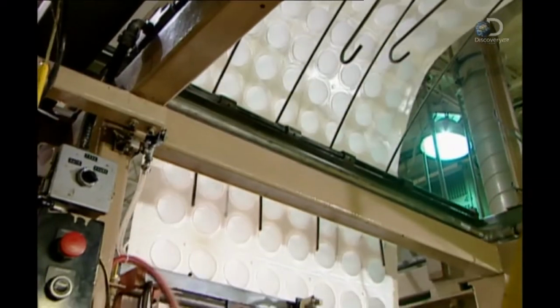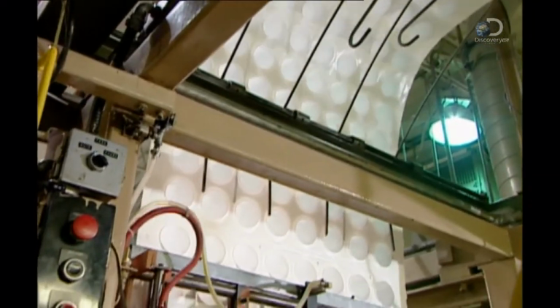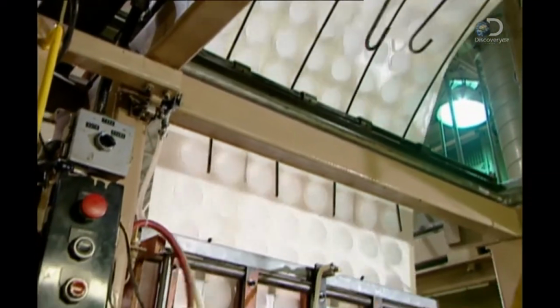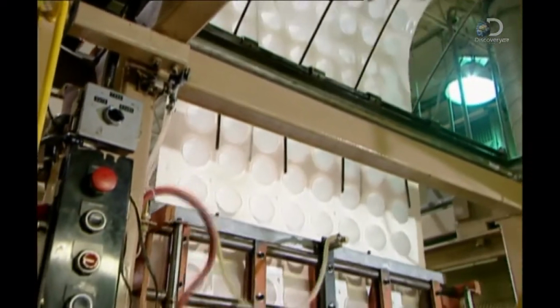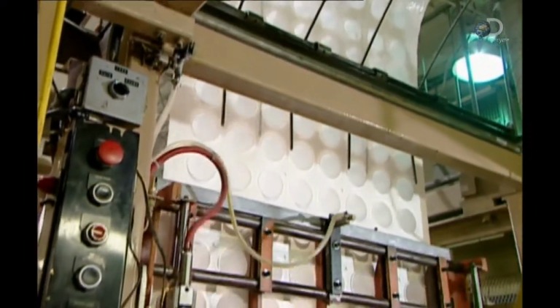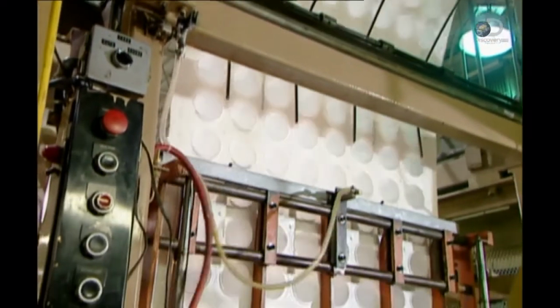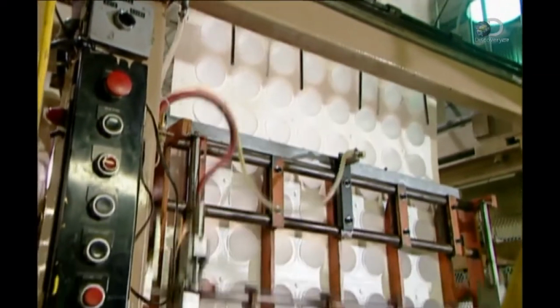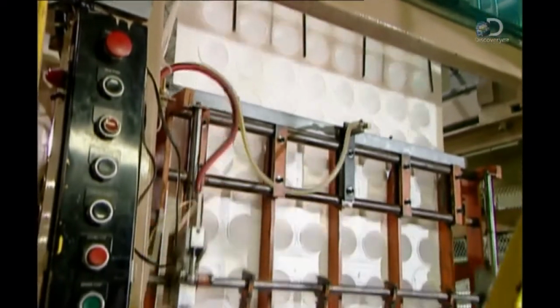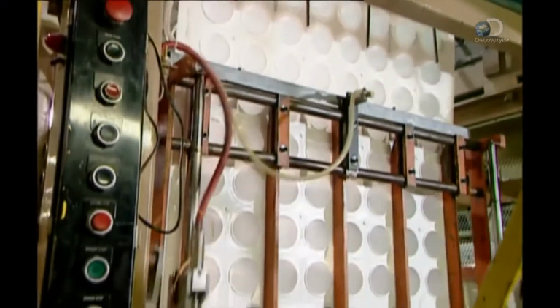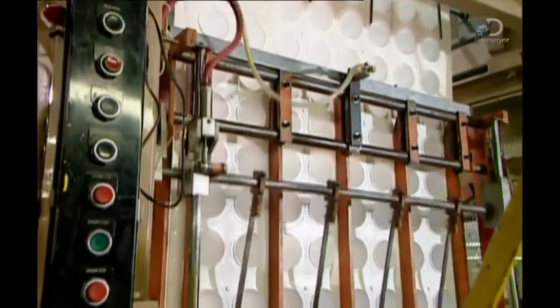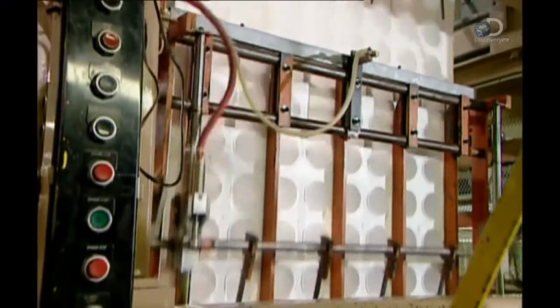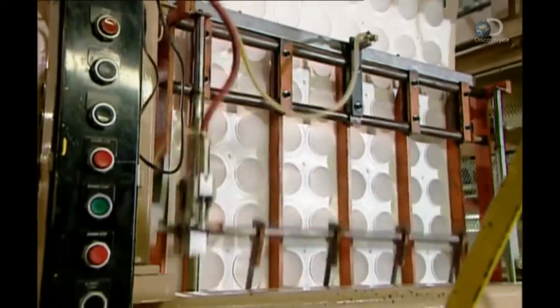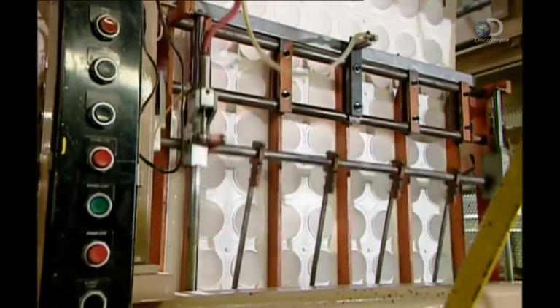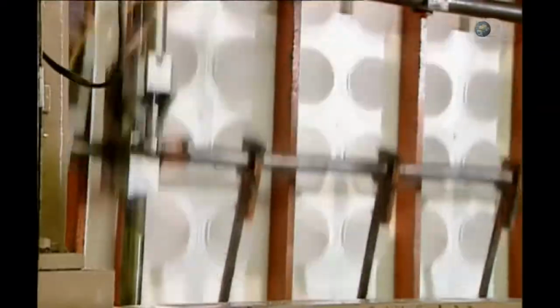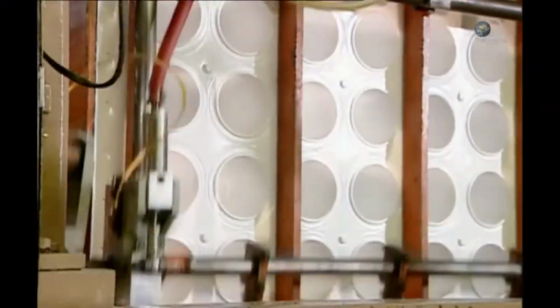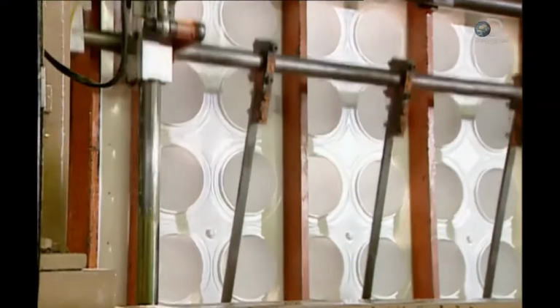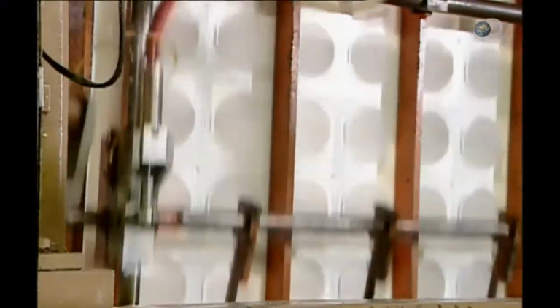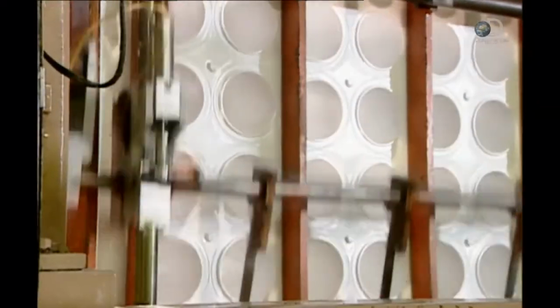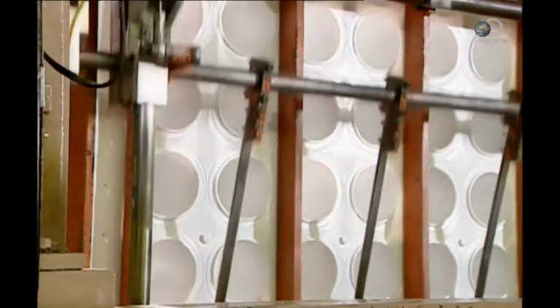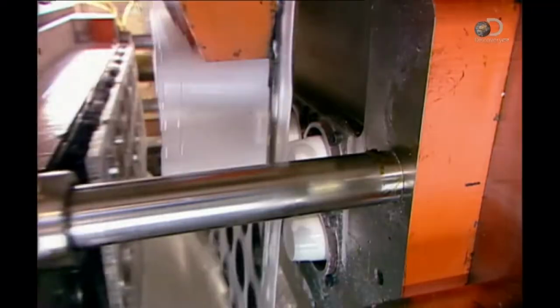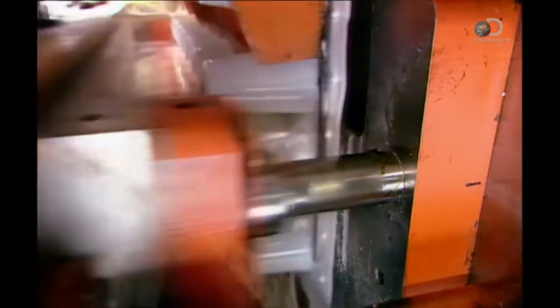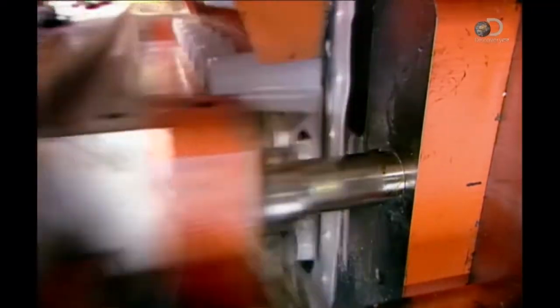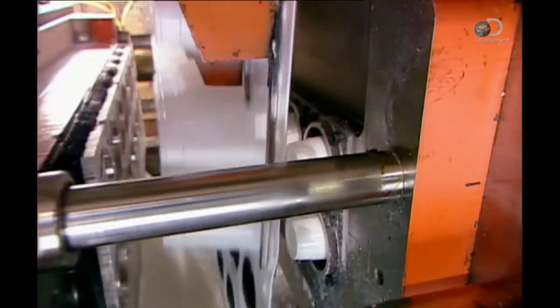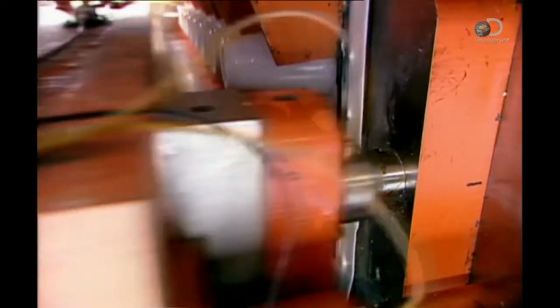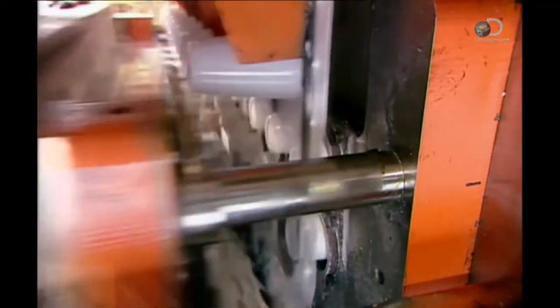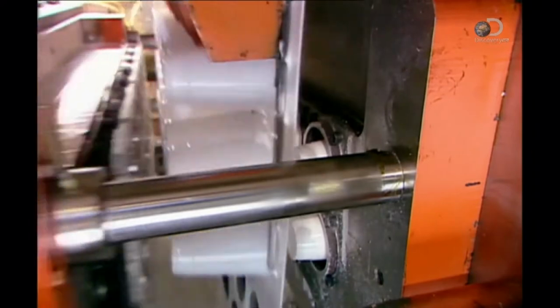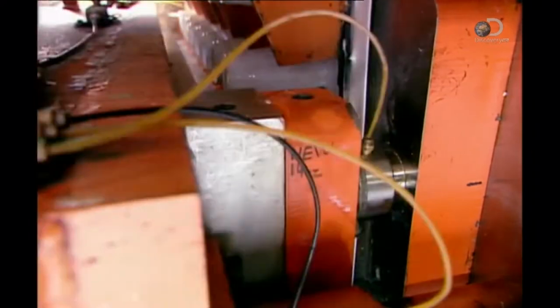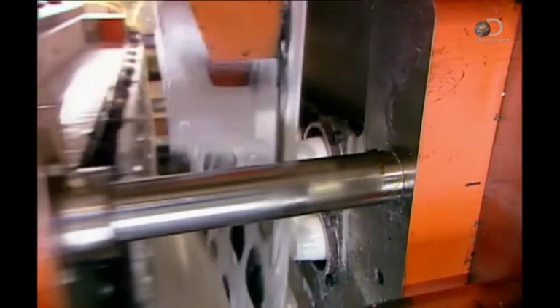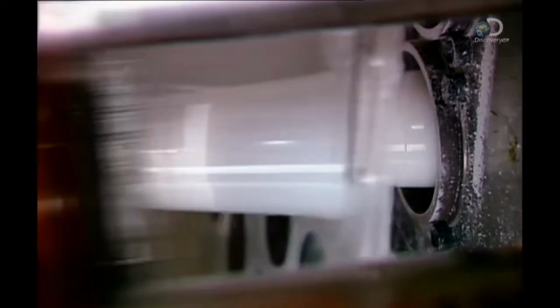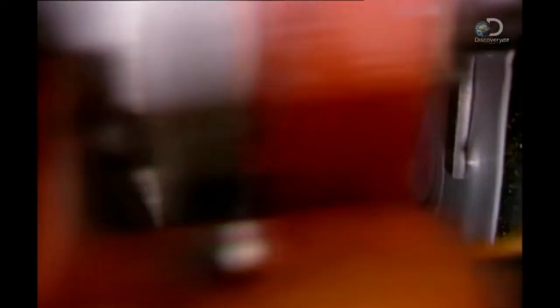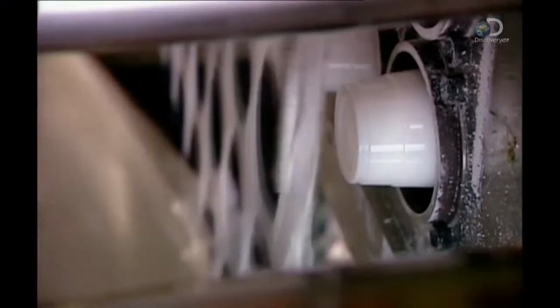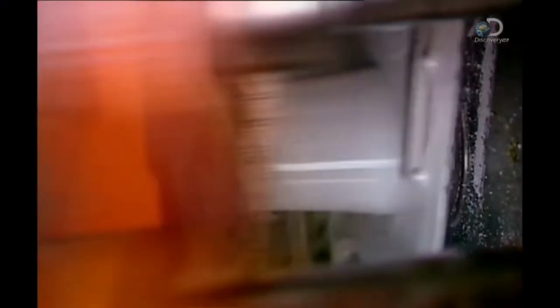The cups then travel to the trimmer, which uses a die to cut them off the sheet. The machine grinds up the leftover plastic and re-melts it into new sheets, so there's no loss of material whatsoever.